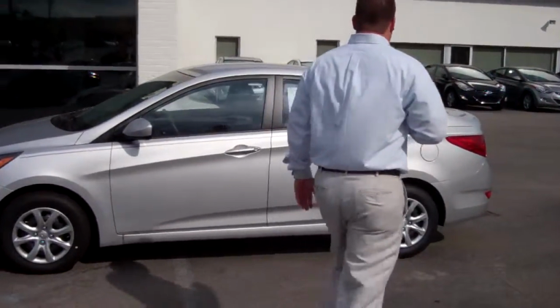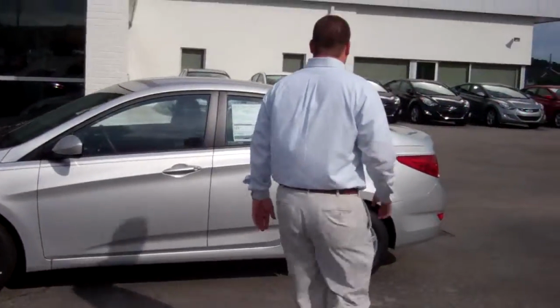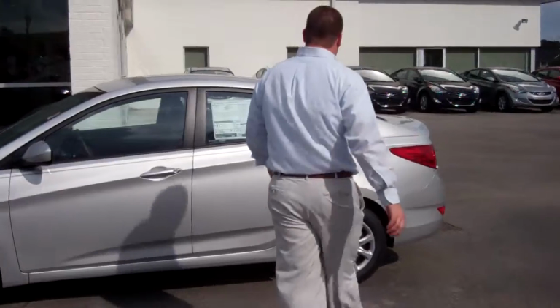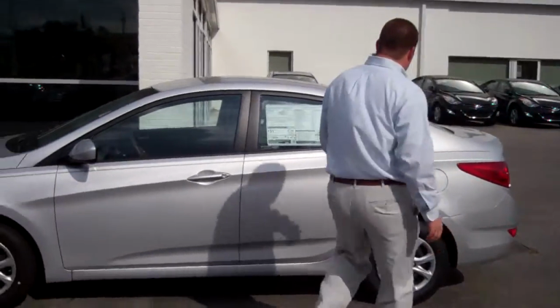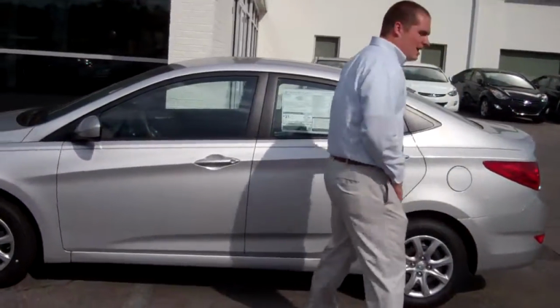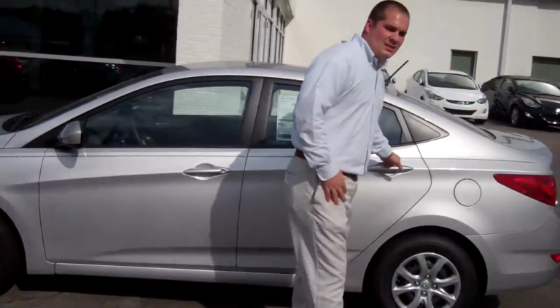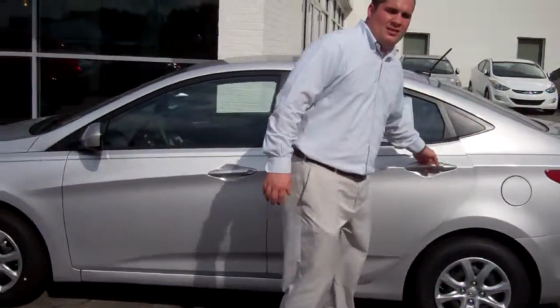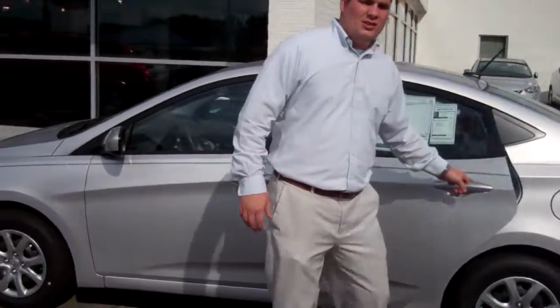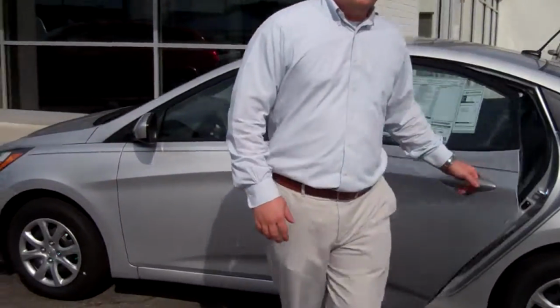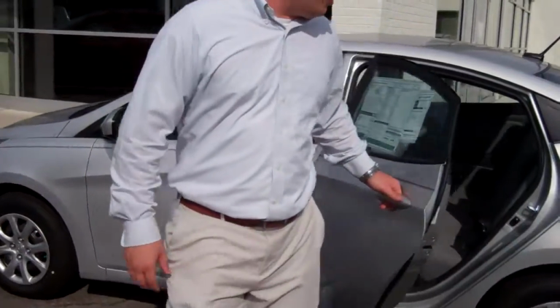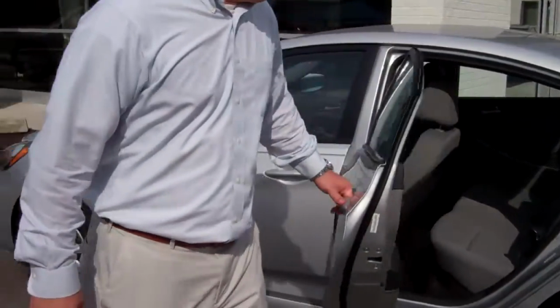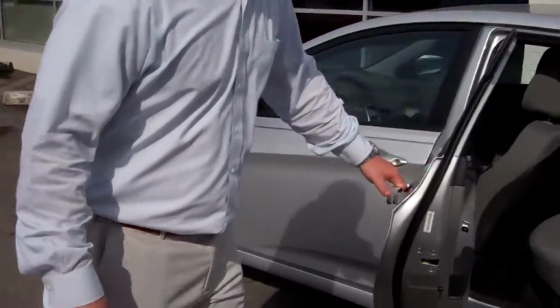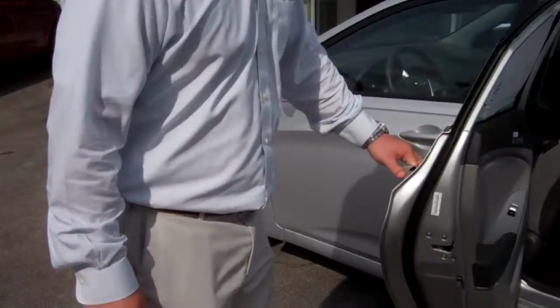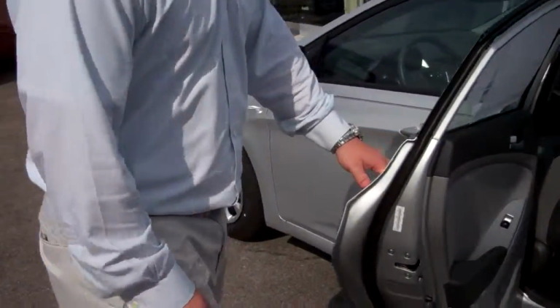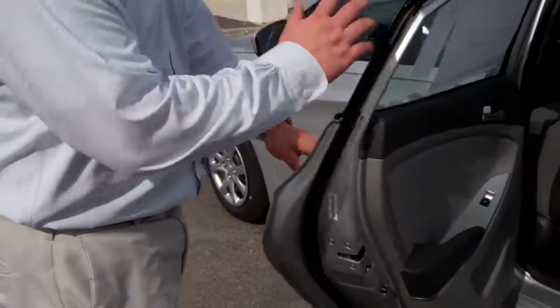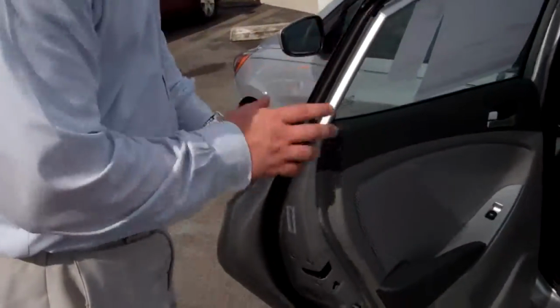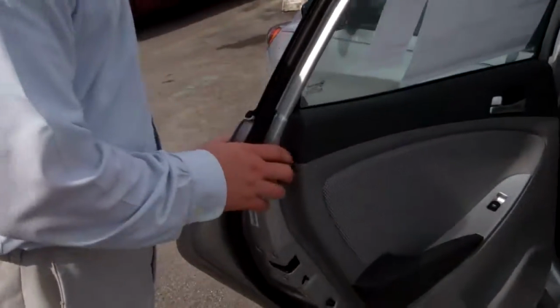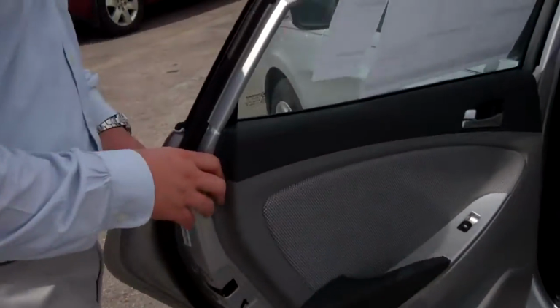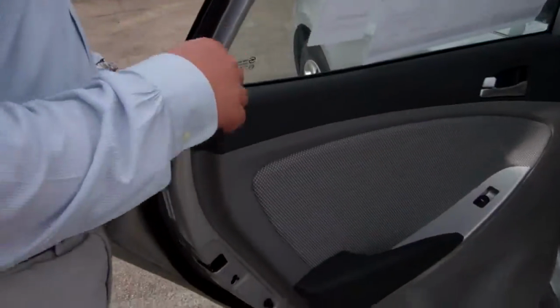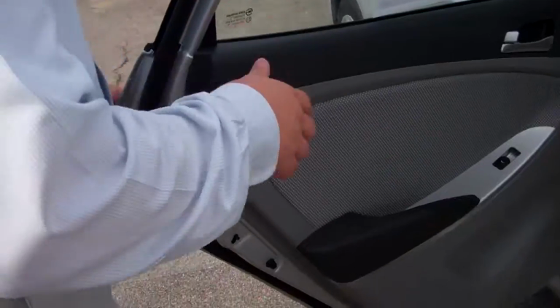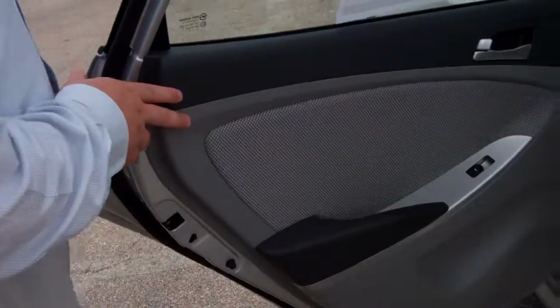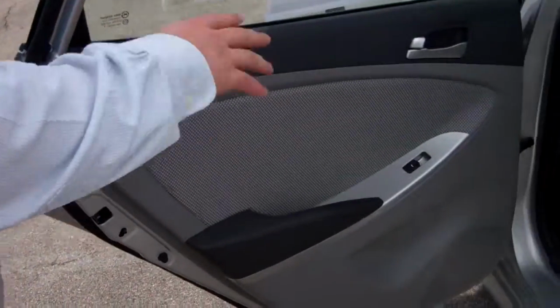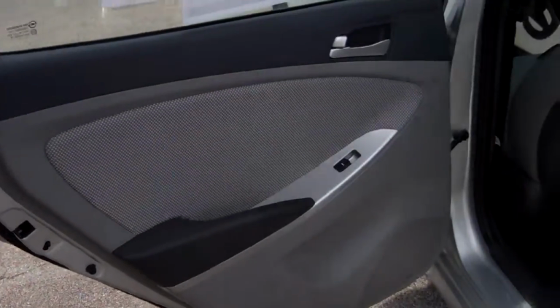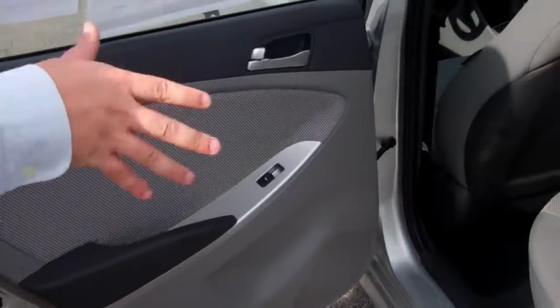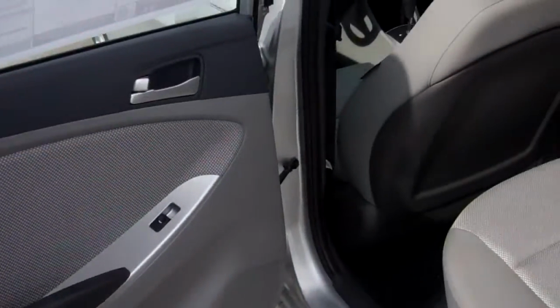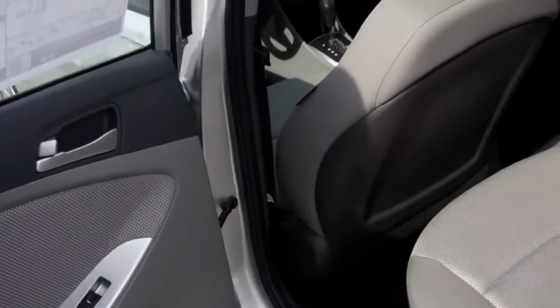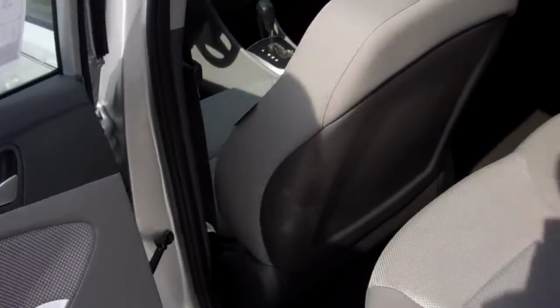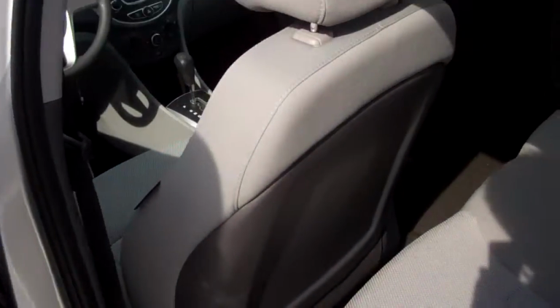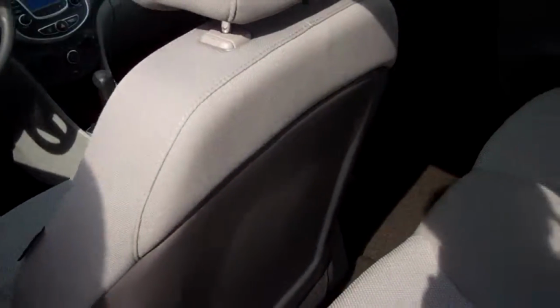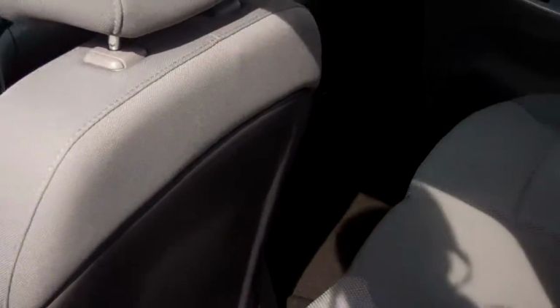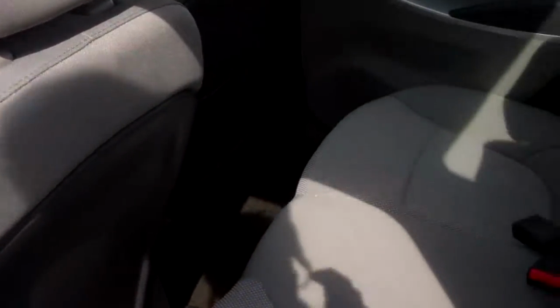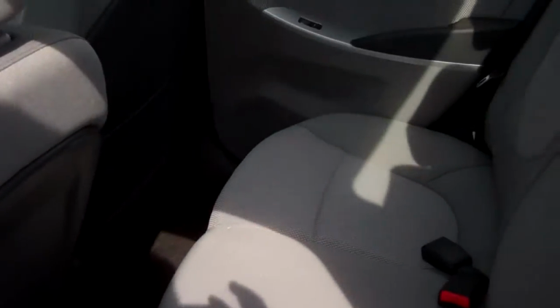As you can see here on the back seat, you've got true five-passenger seating, plenty of room for passengers, gray cloth seats. You've got power windows here.